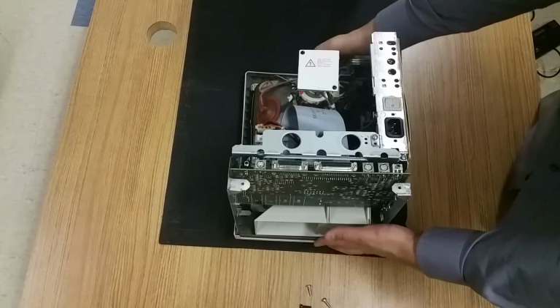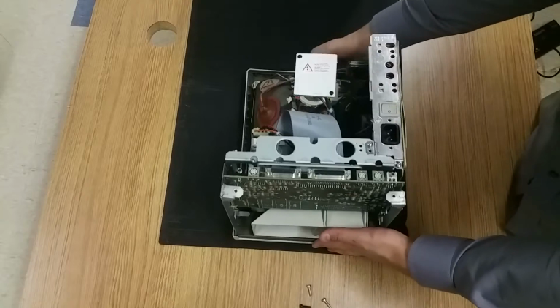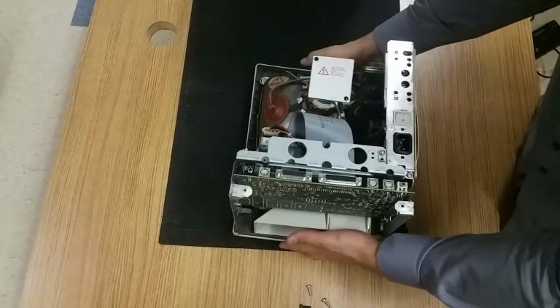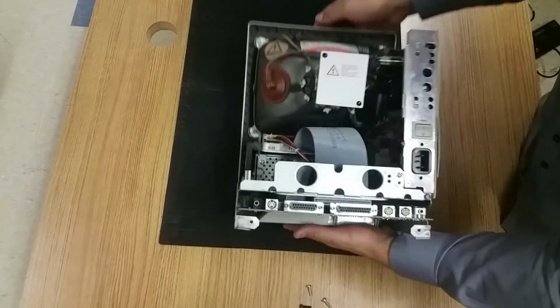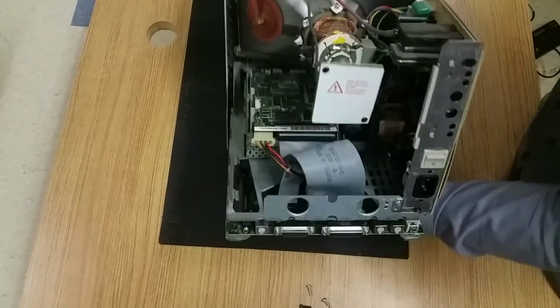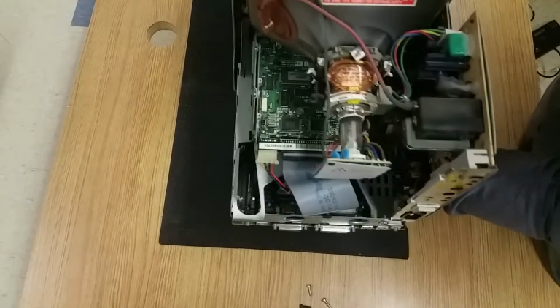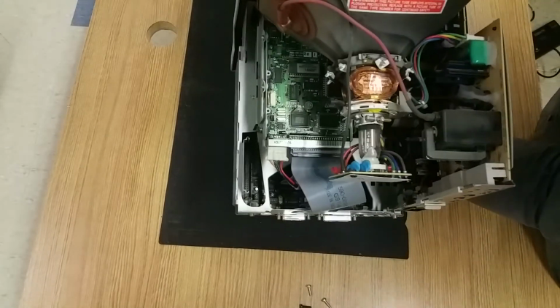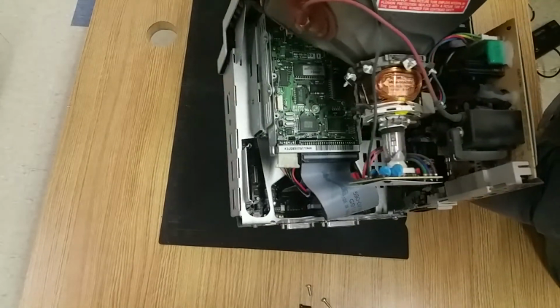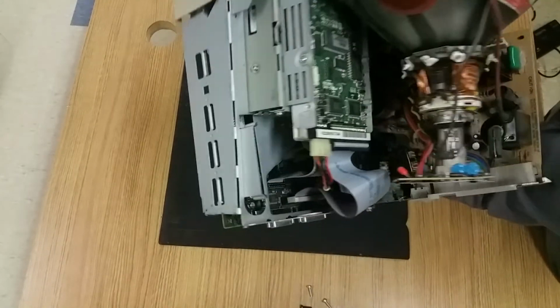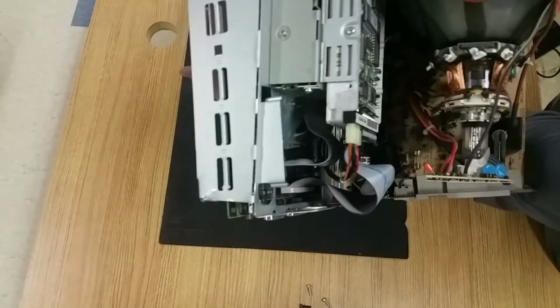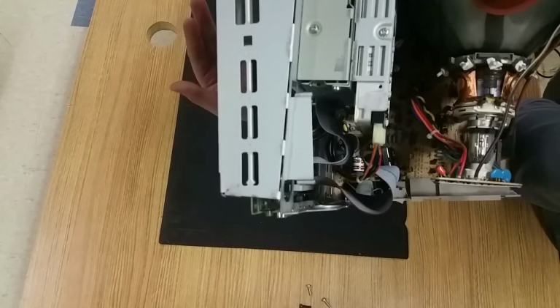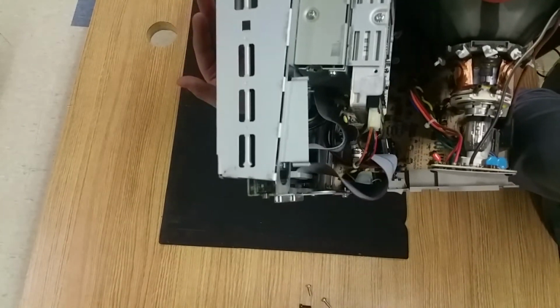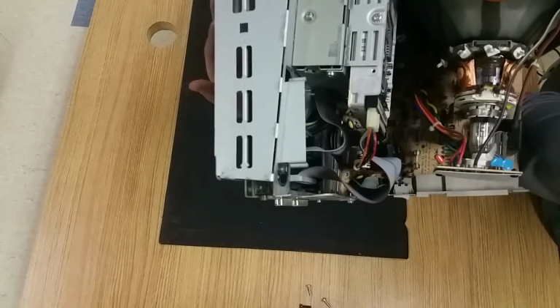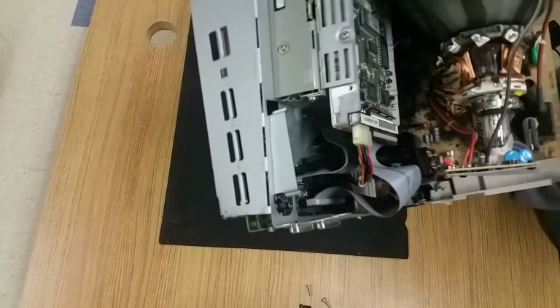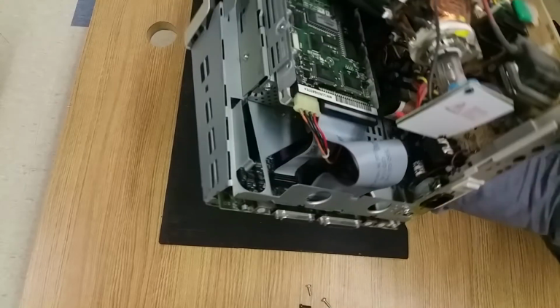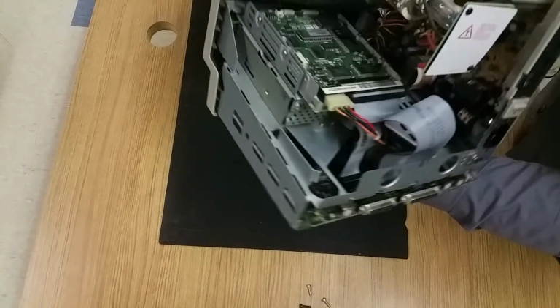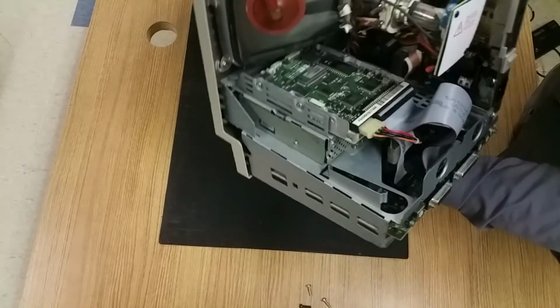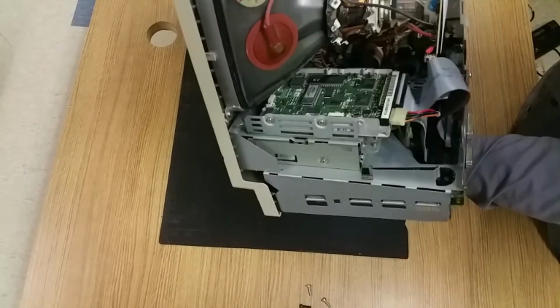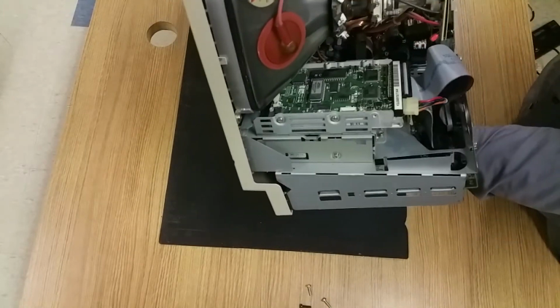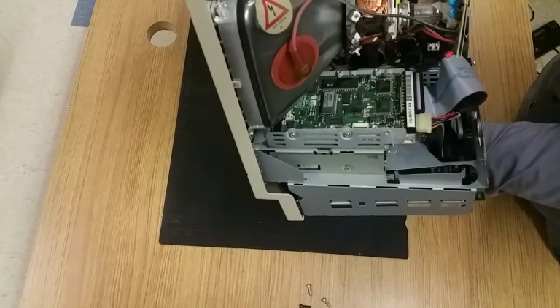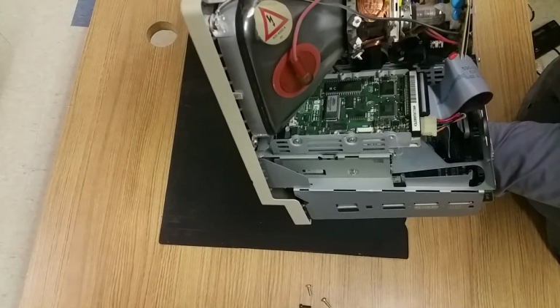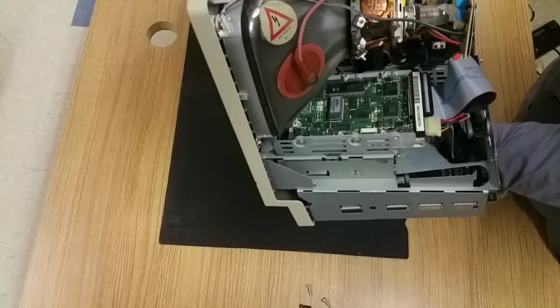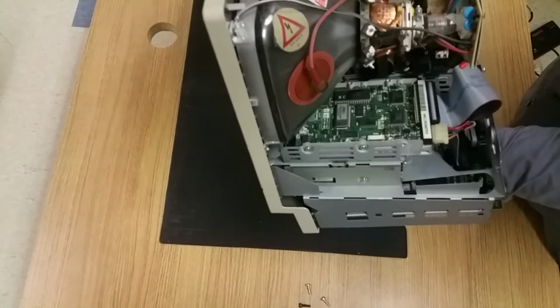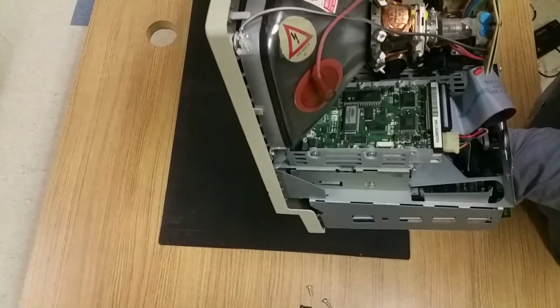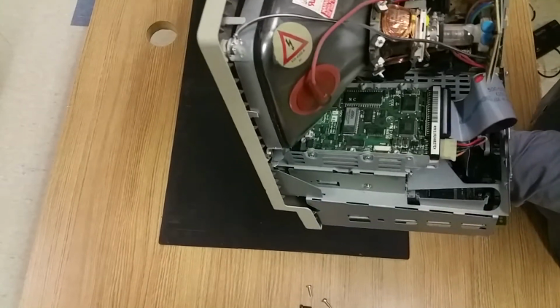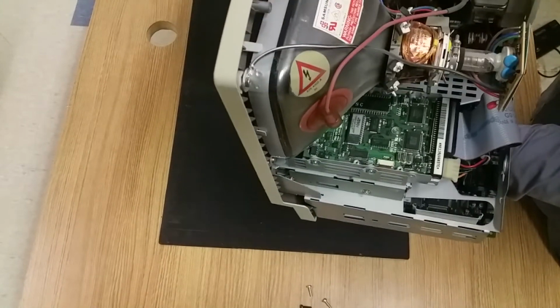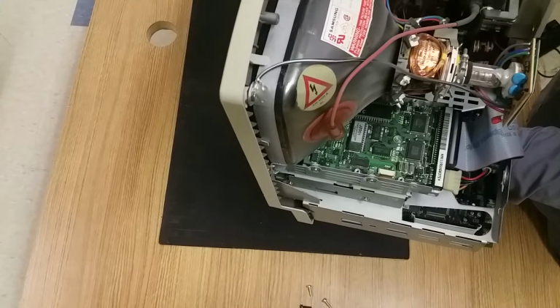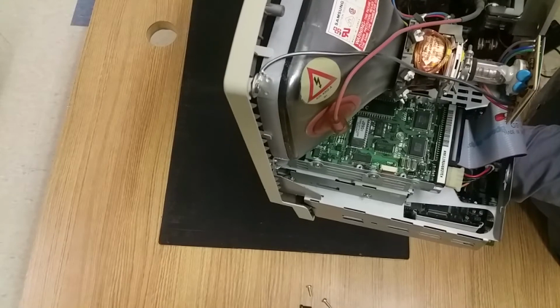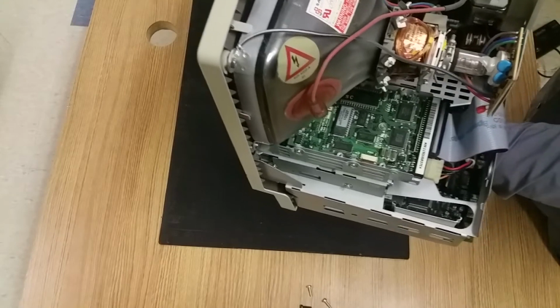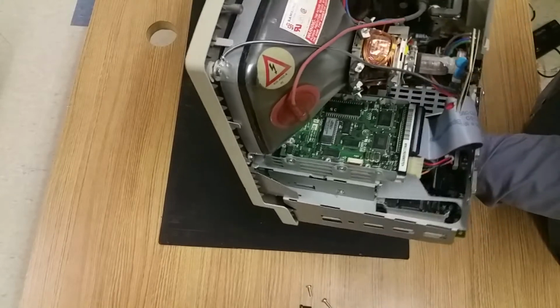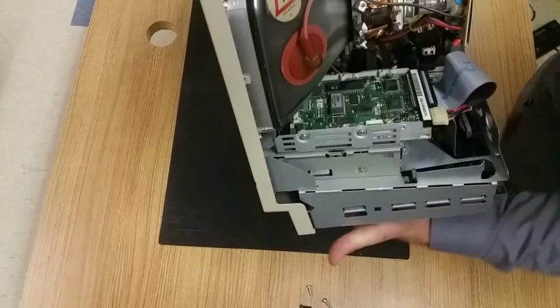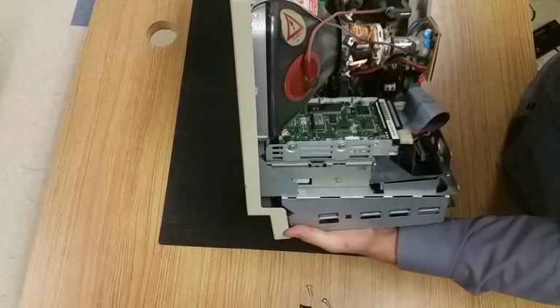Alright, so let's take a look inside. In the bird's eye view, side view, you can kind of see a lot of cool stuff going on inside of this. You can see the cathode ray tube monitor and also the power supply in the back.